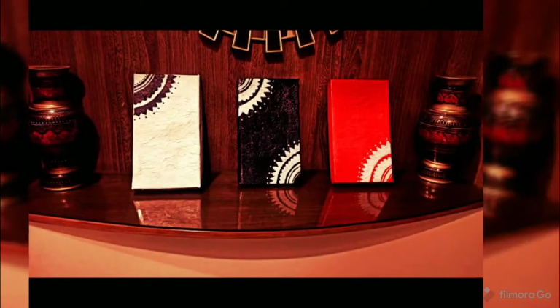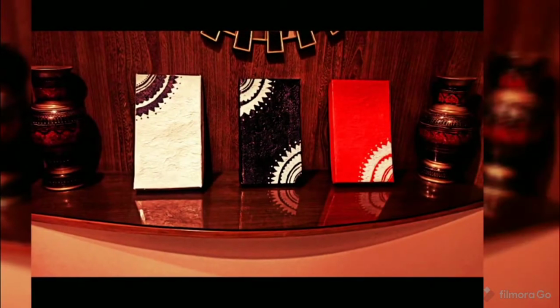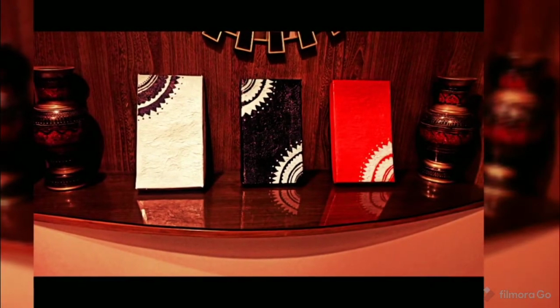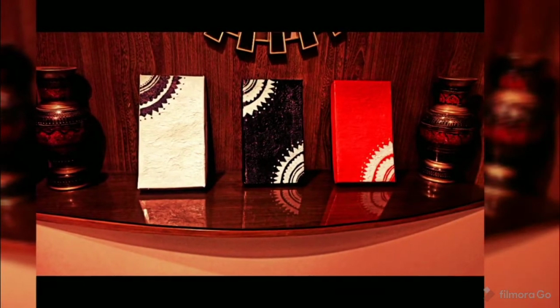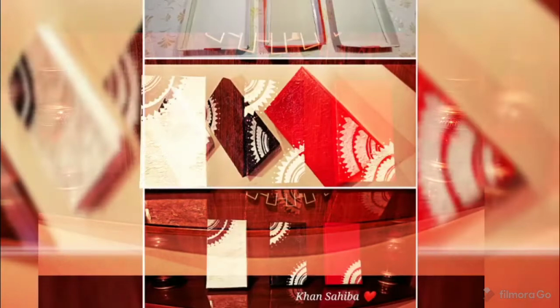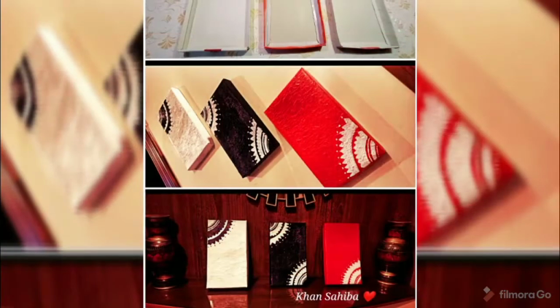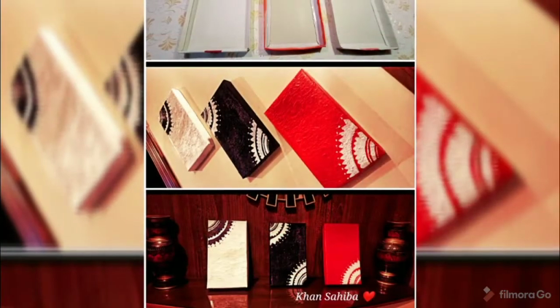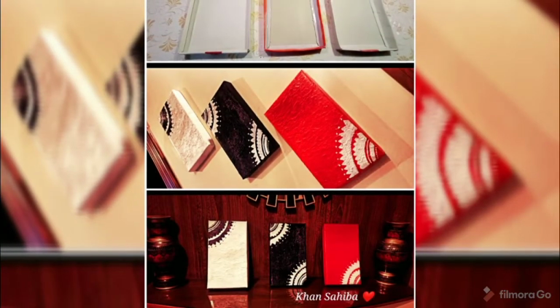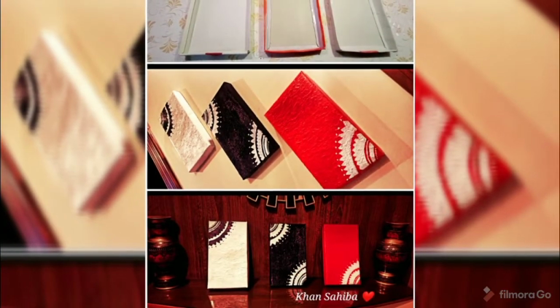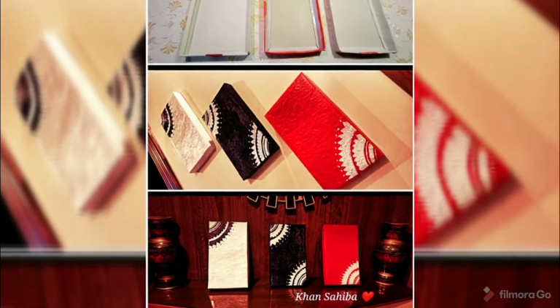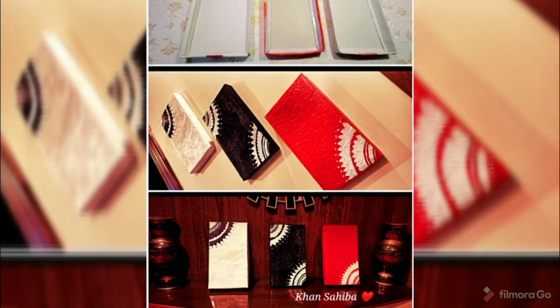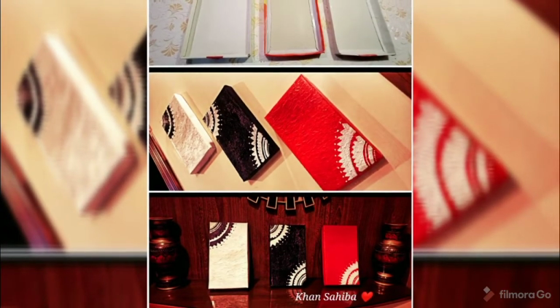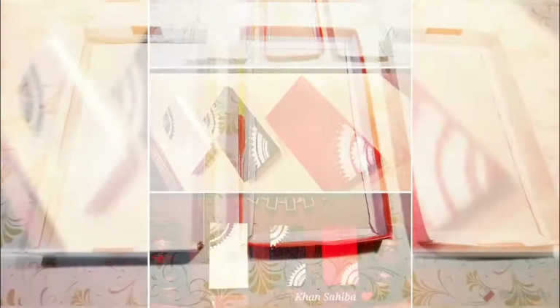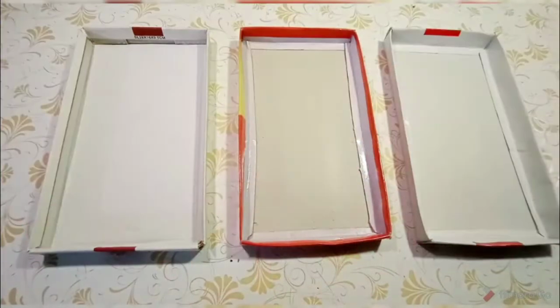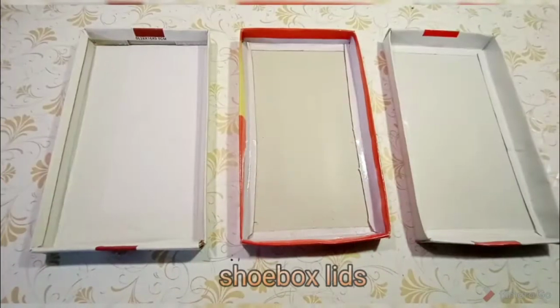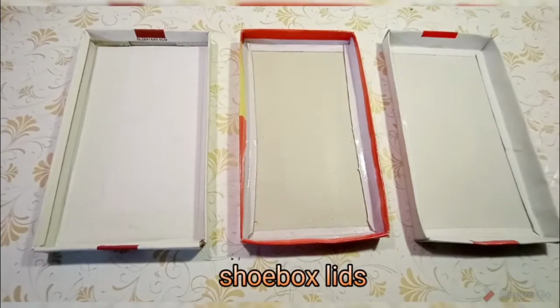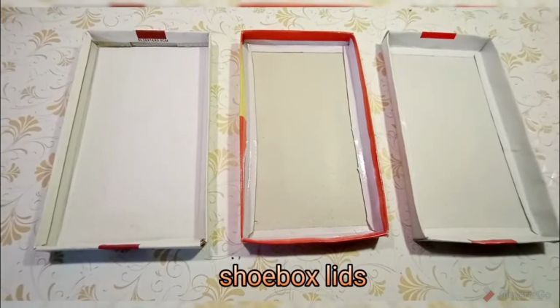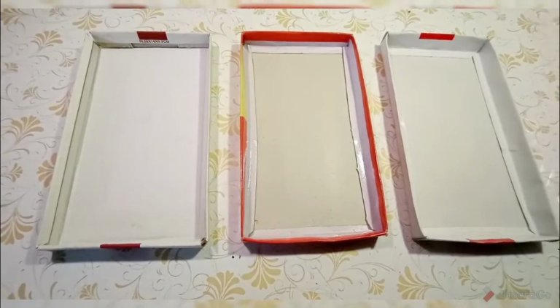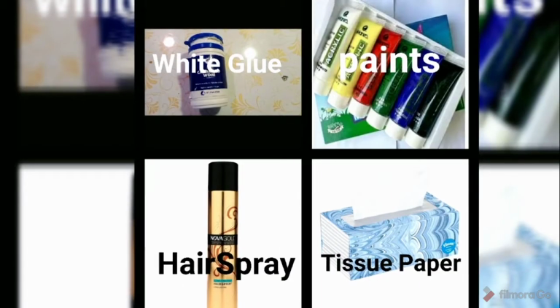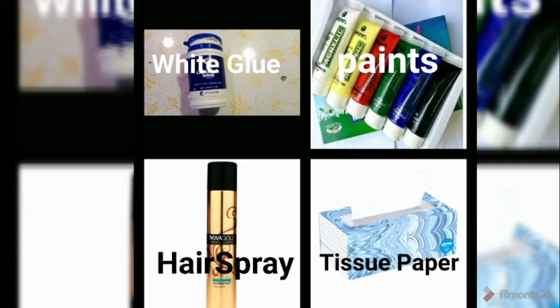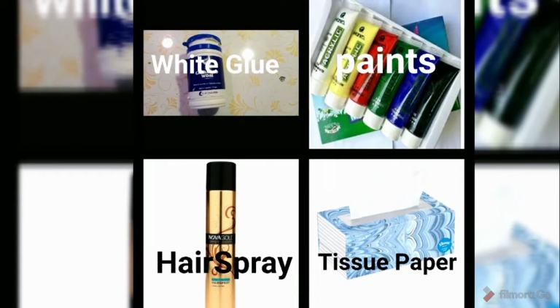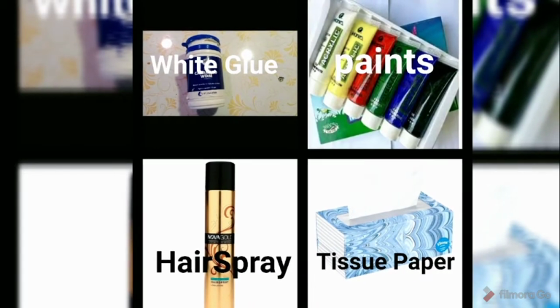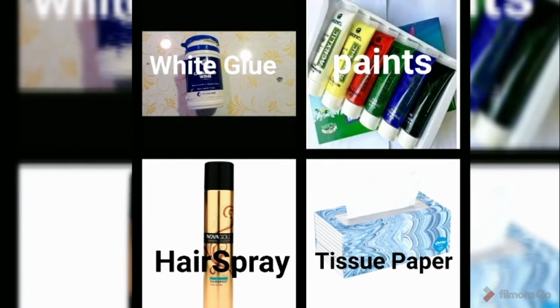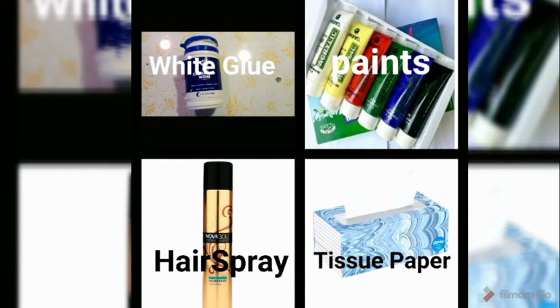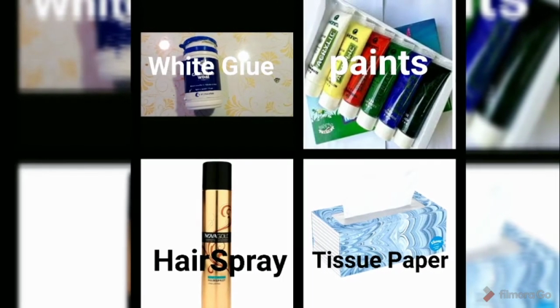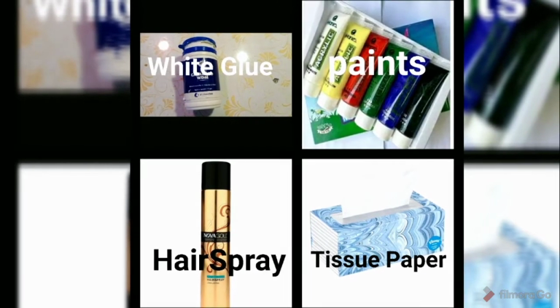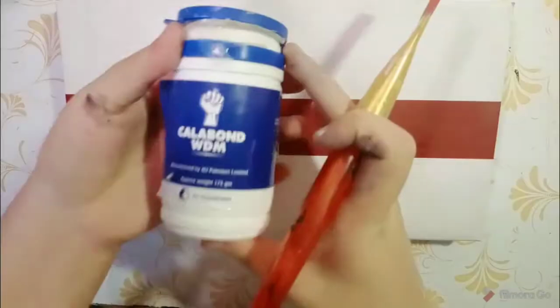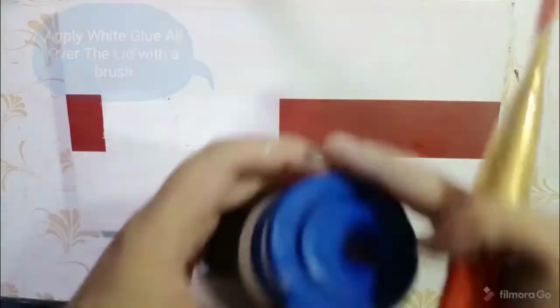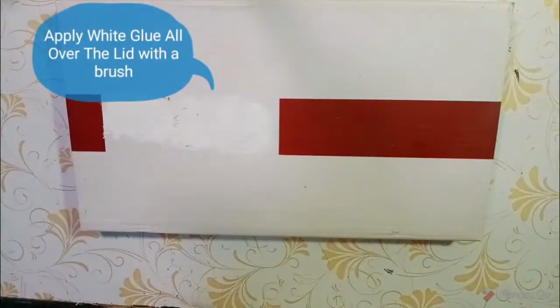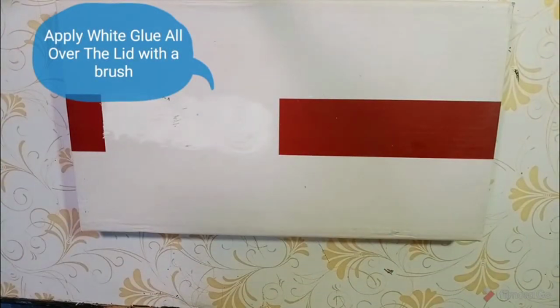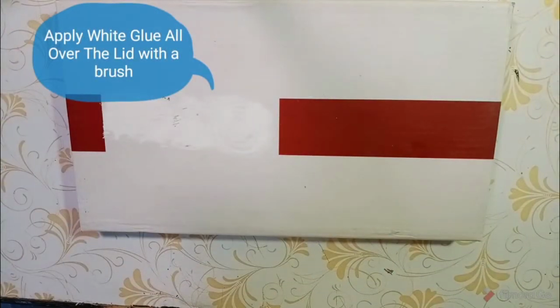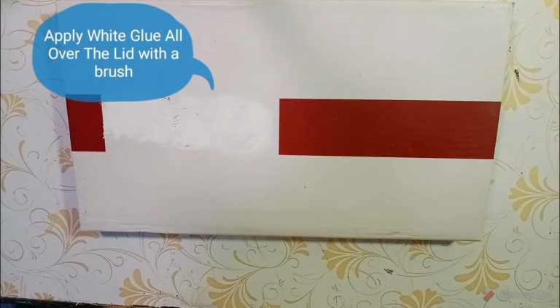Assalamualaikum everyone! Today we are making these beautiful home decor frames with the help of shoebox lids. The things we need are shoebox lids, white glue, paints, hair spray, and some tissue paper.